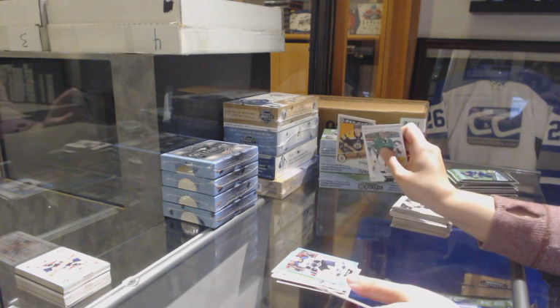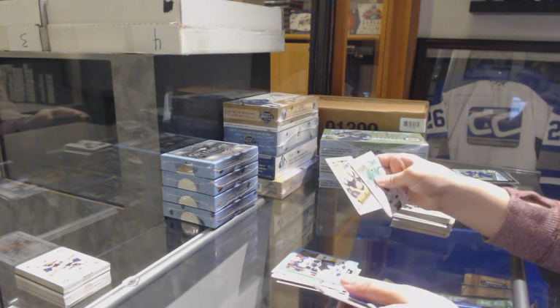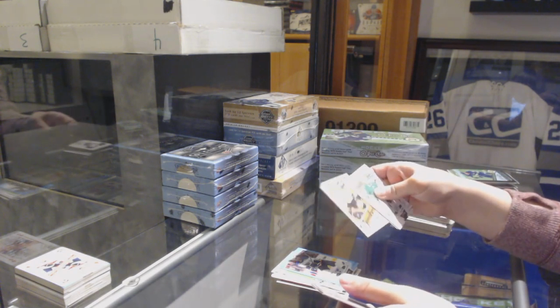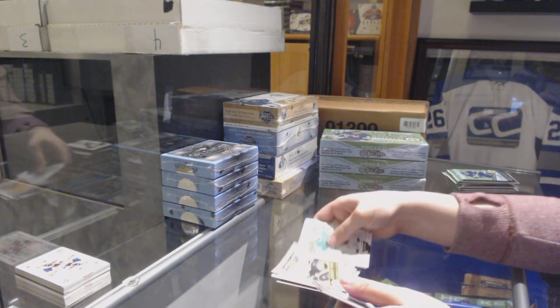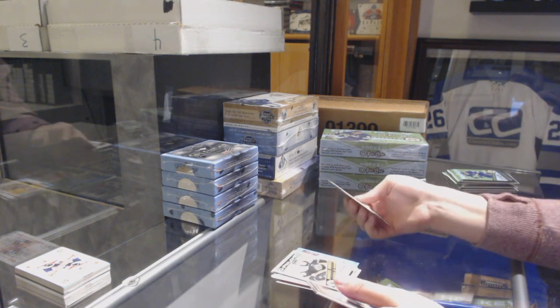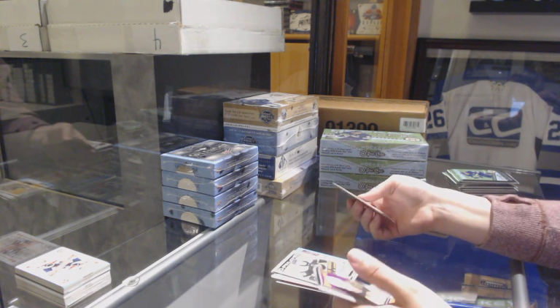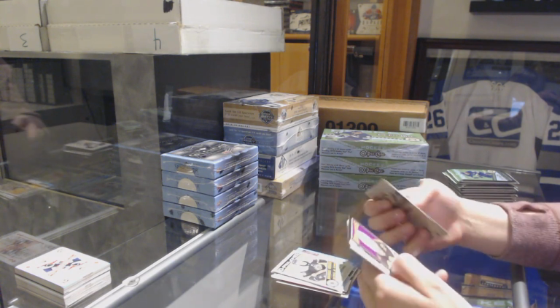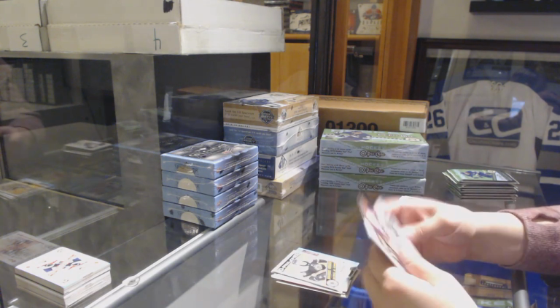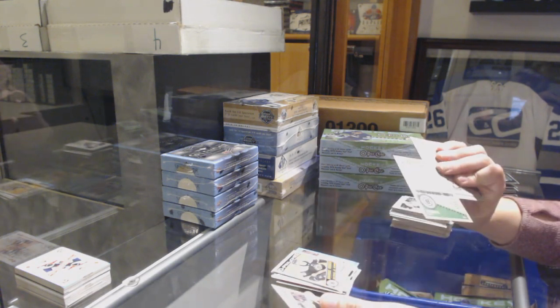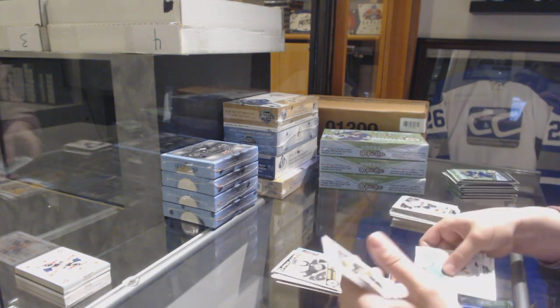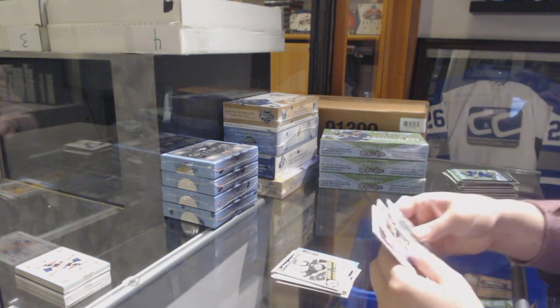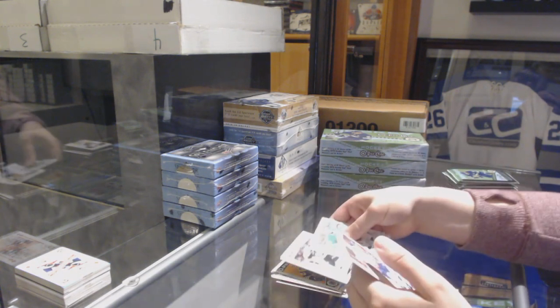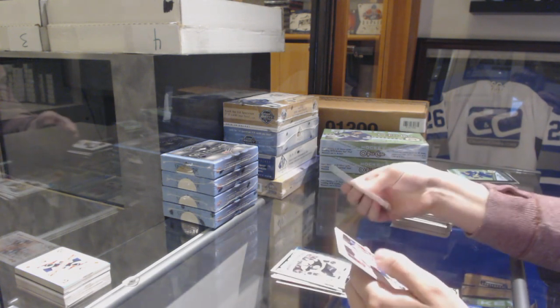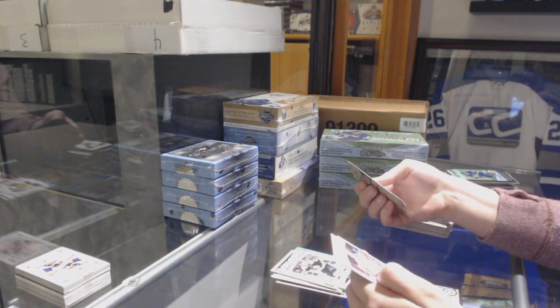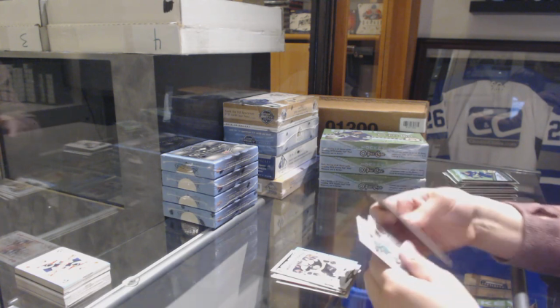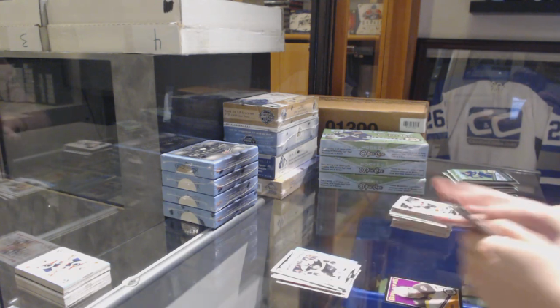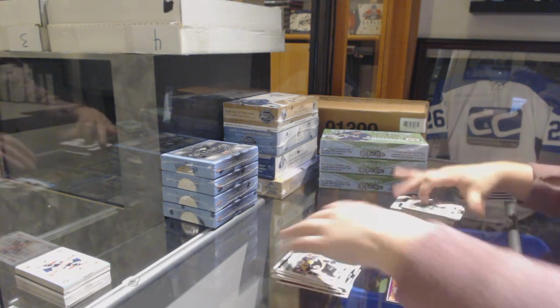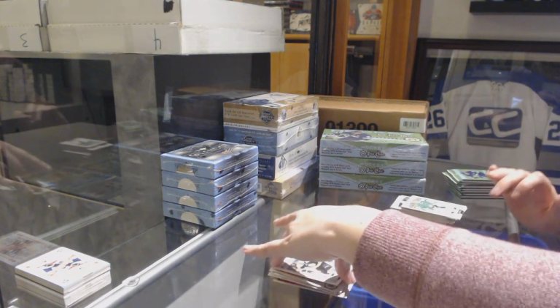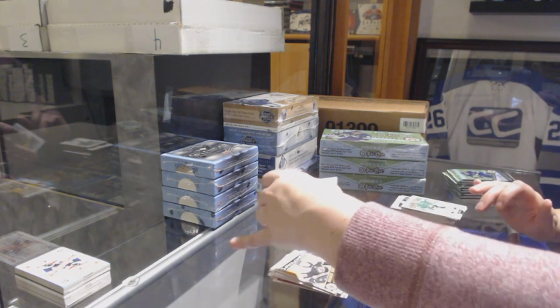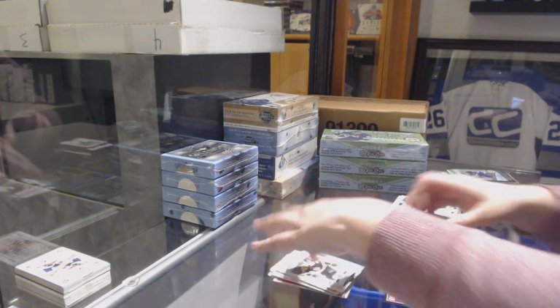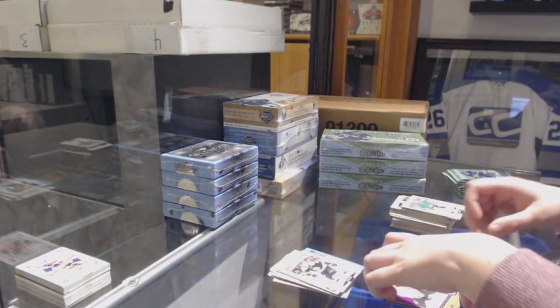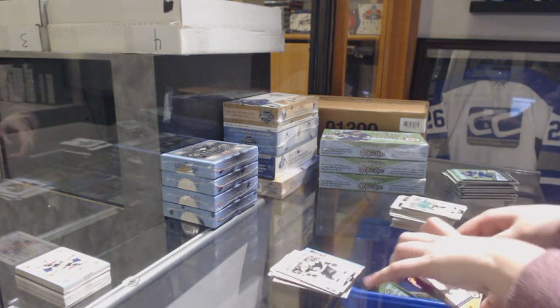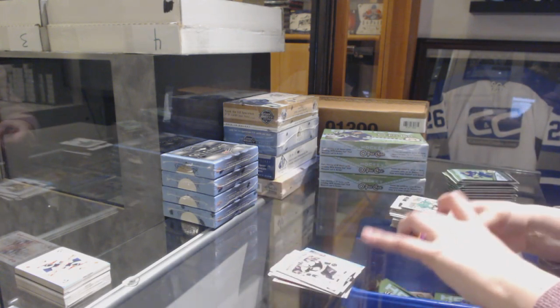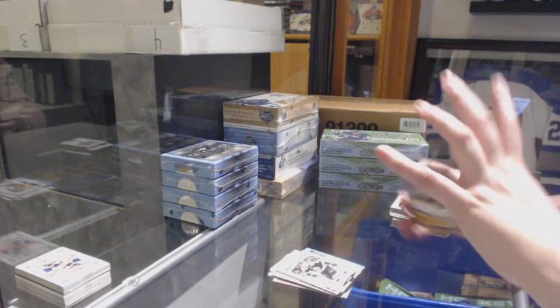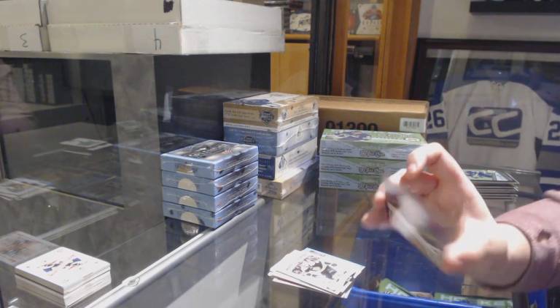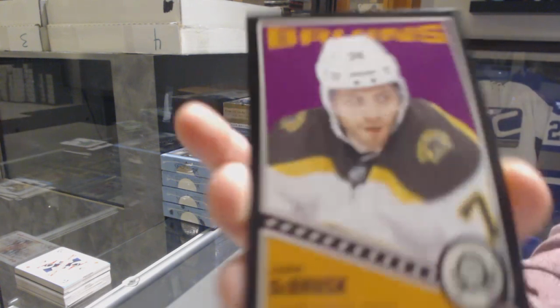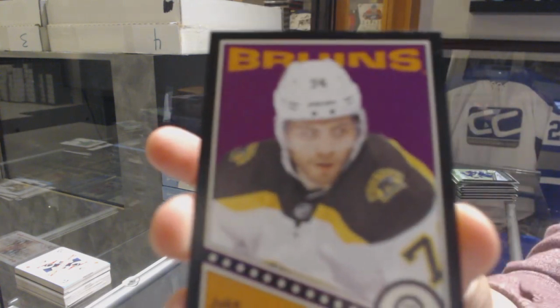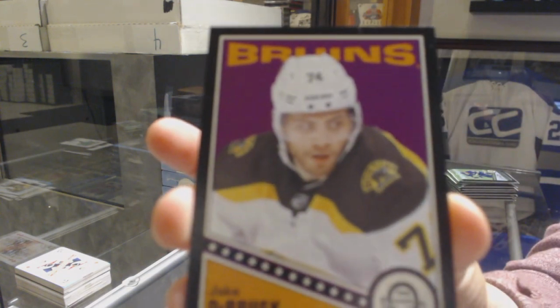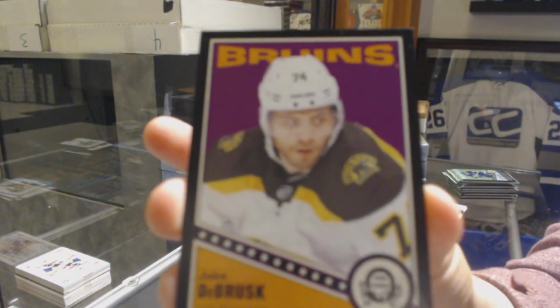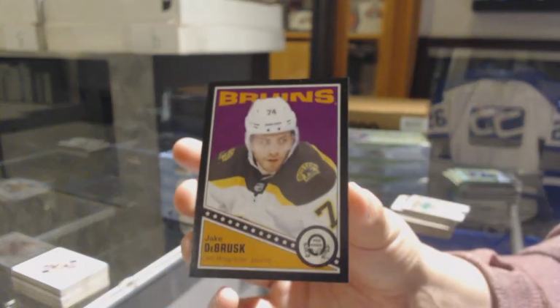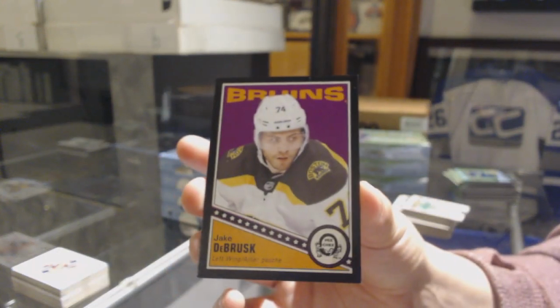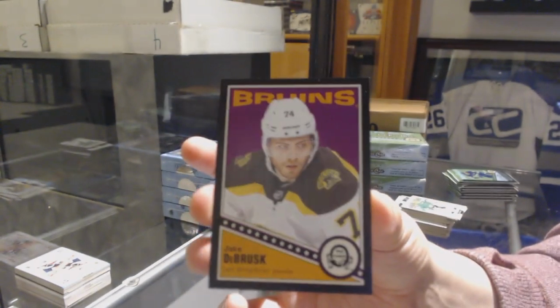OPC Retro marquee rookie of Carson Kuhlman, rookie for the Bruins of Trent Frederic — Carson Kuhlman was also for the Bruins. This was a Bruins pack. Black retro, number to 100 for the Bruins — Jake DeBrusk.